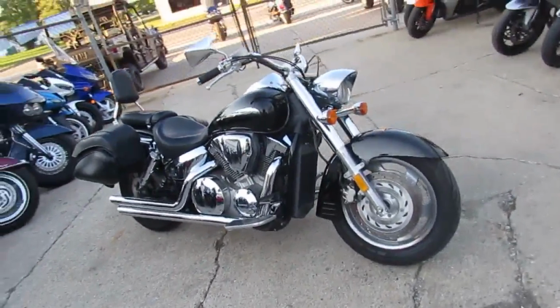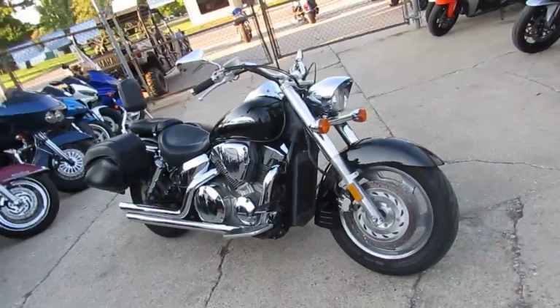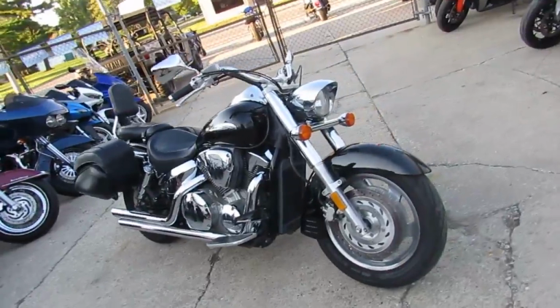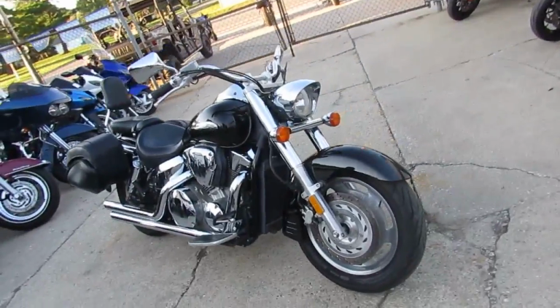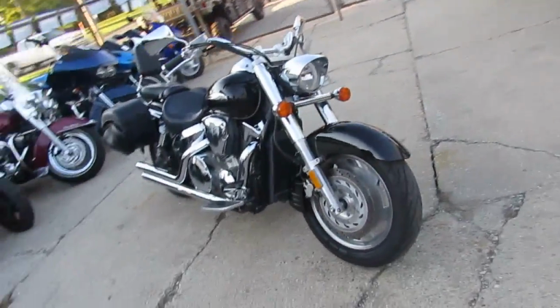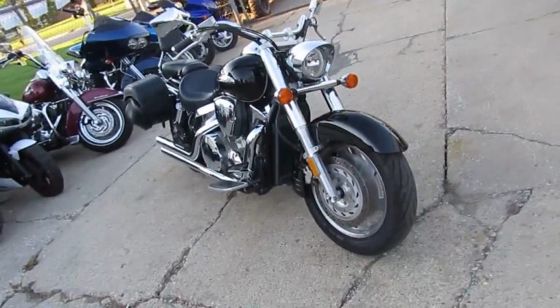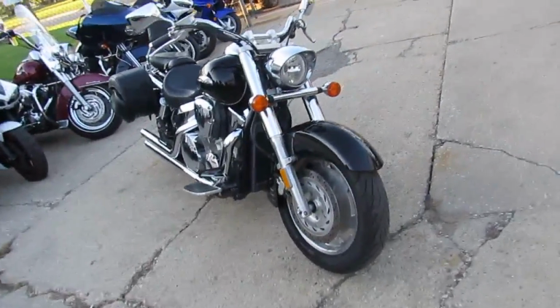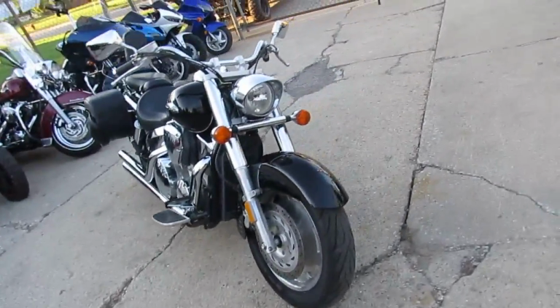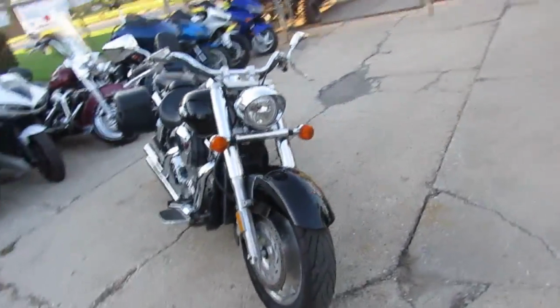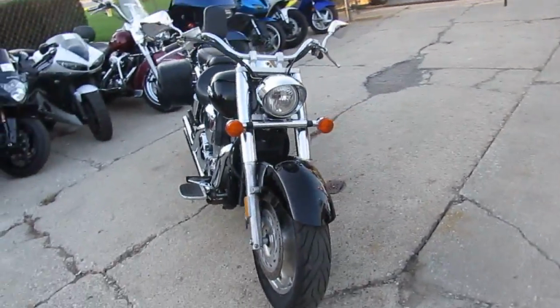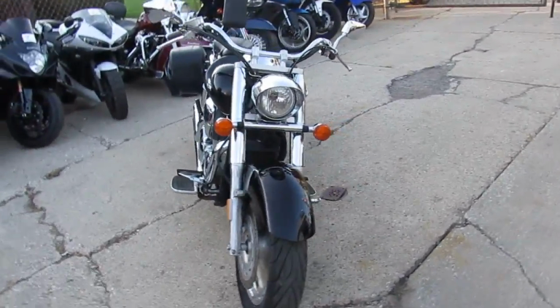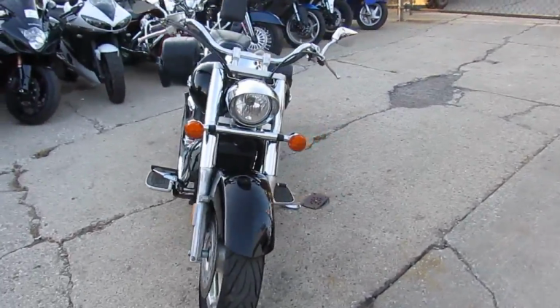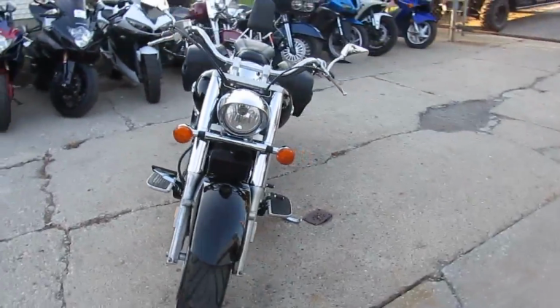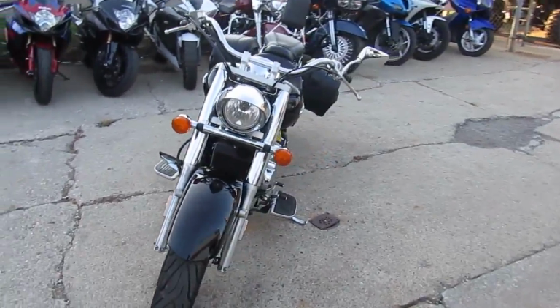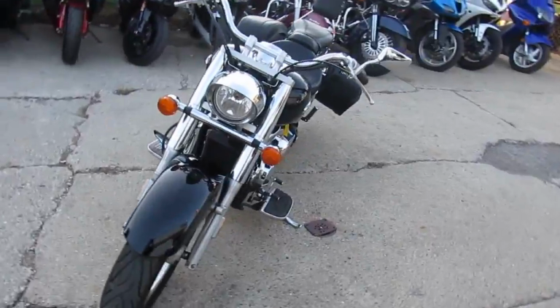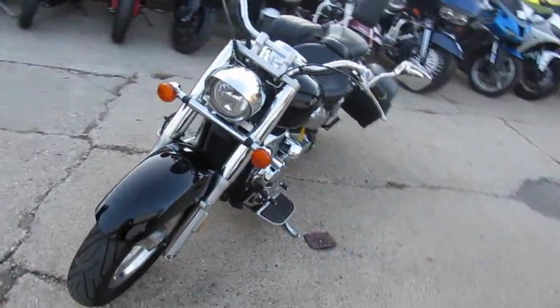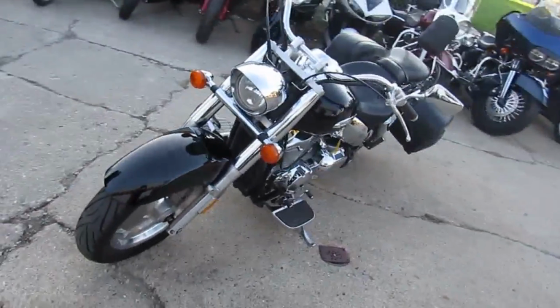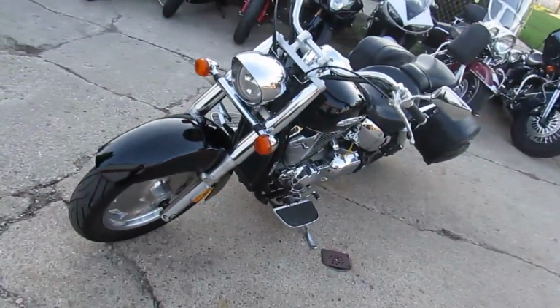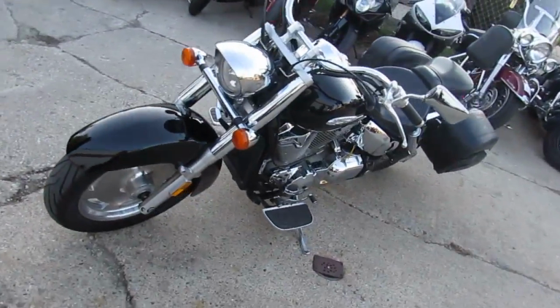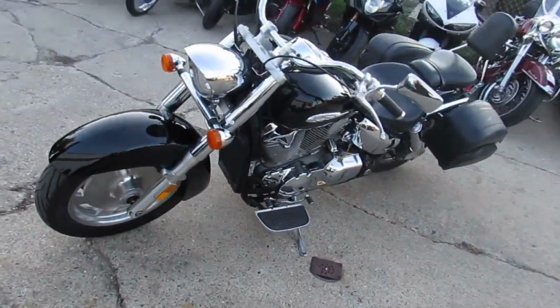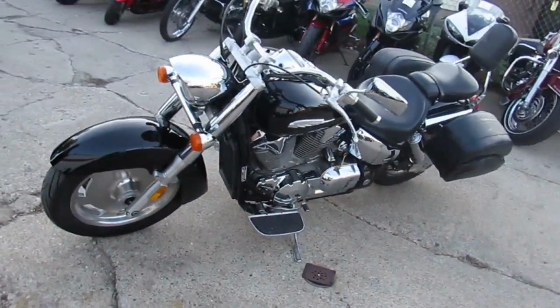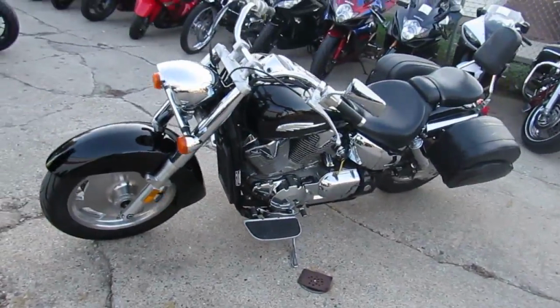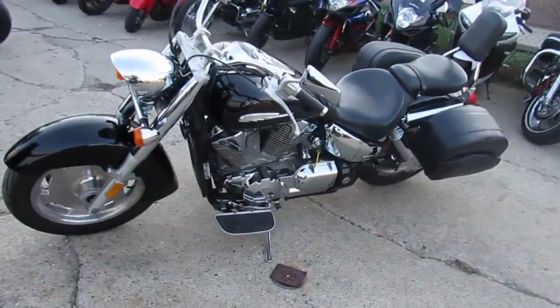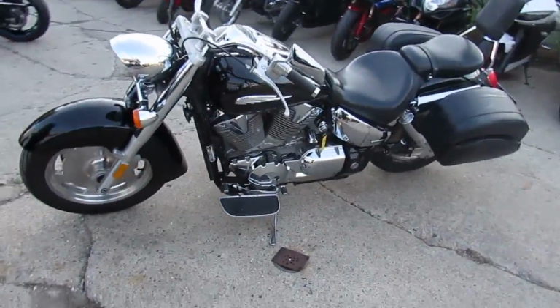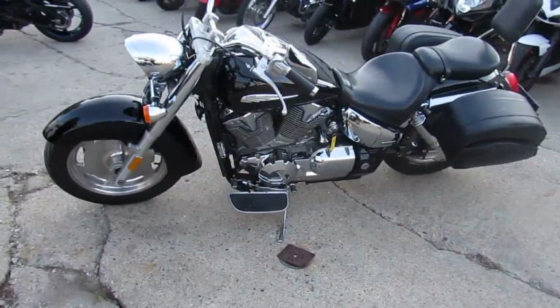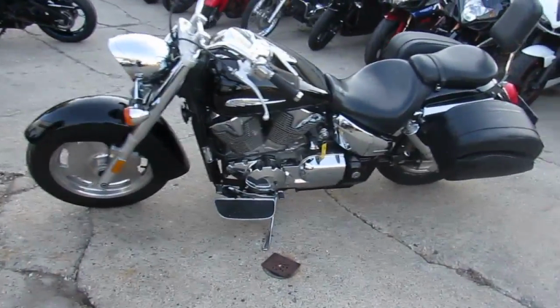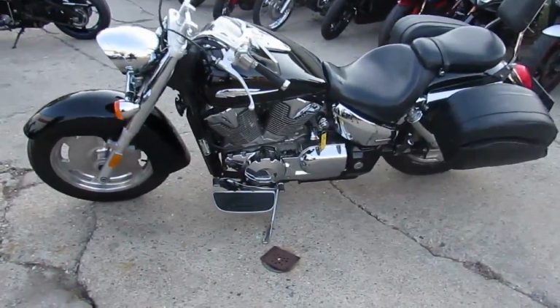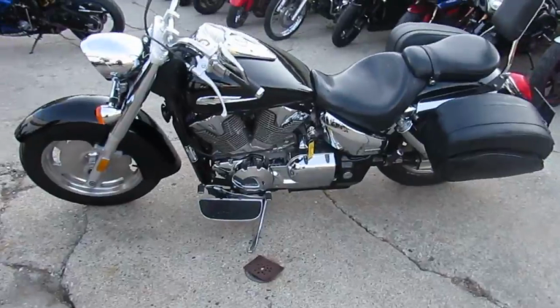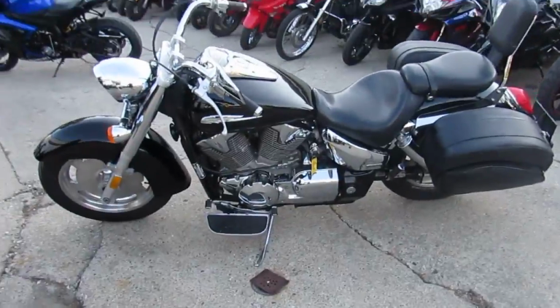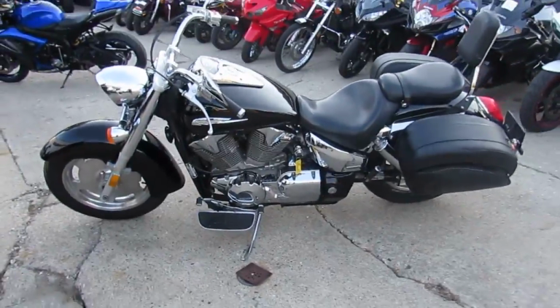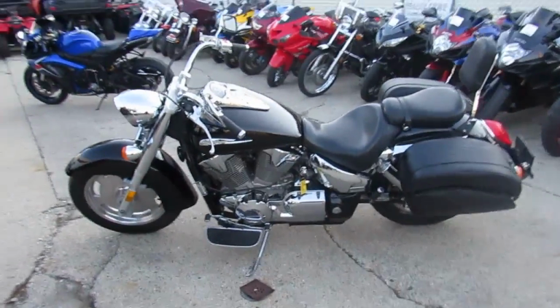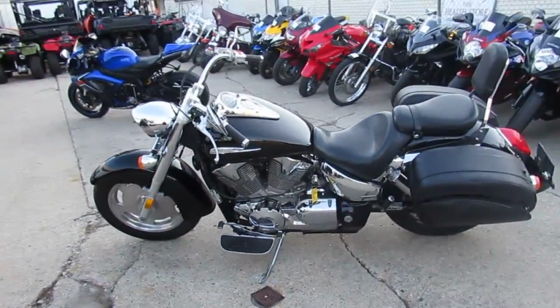Cobra slash cut exhaust, saddlebags, backrests, floorboards and more. The black paint is perfect and the chrome shines like new. It runs strong, needs nothing, all fluids have been changed and it's ready for the road.